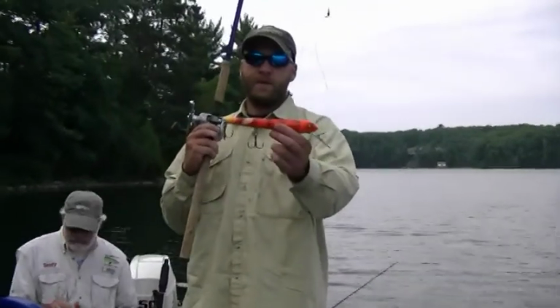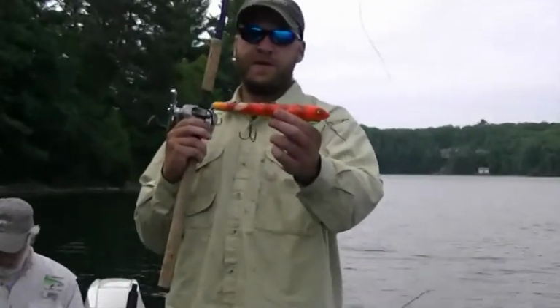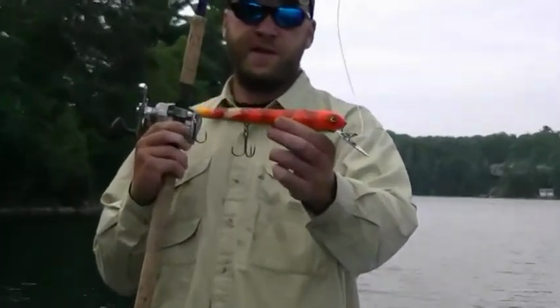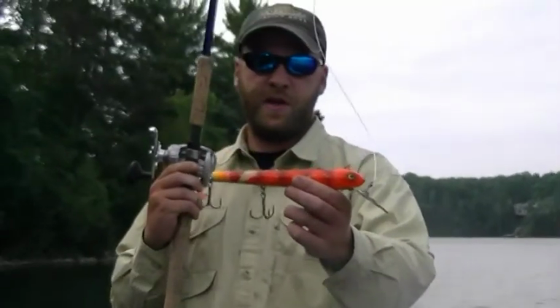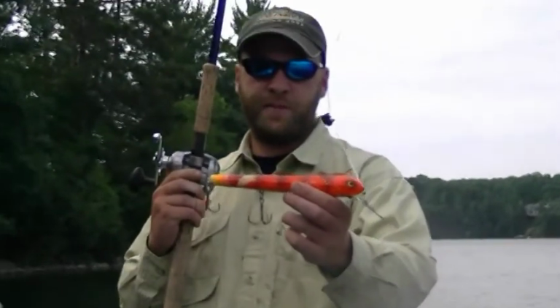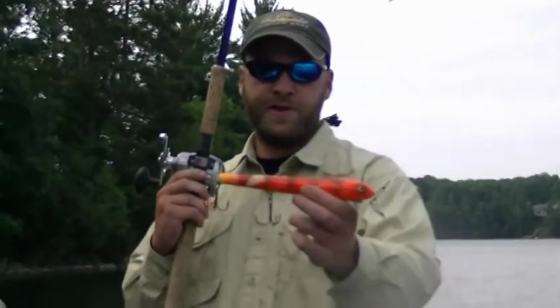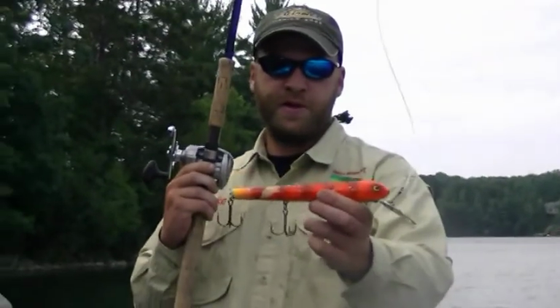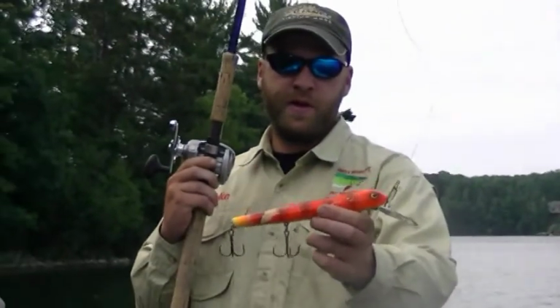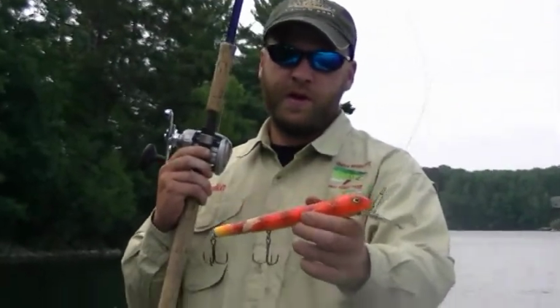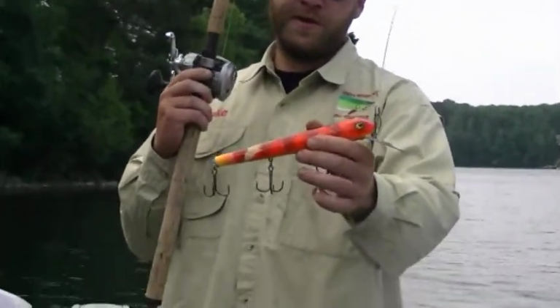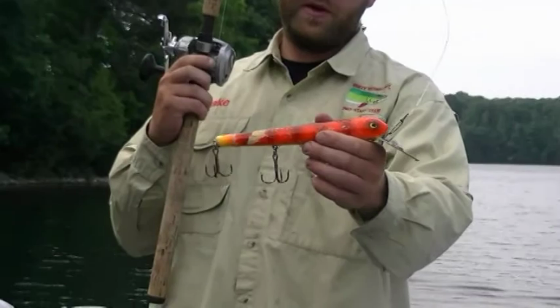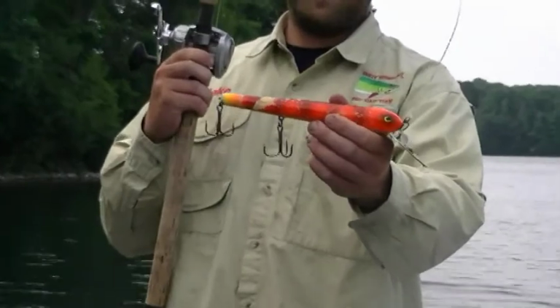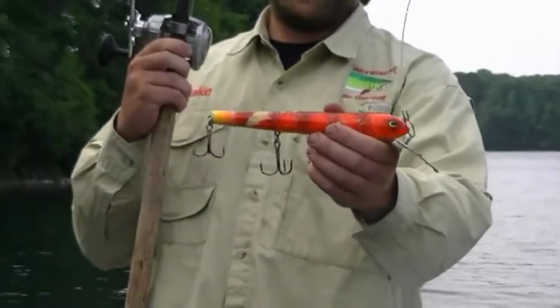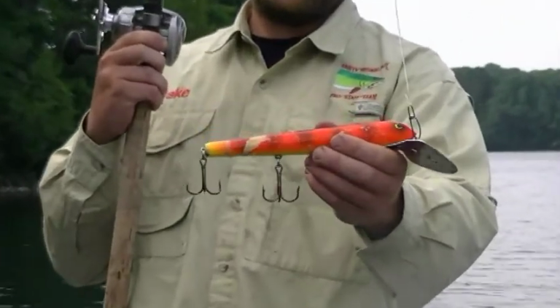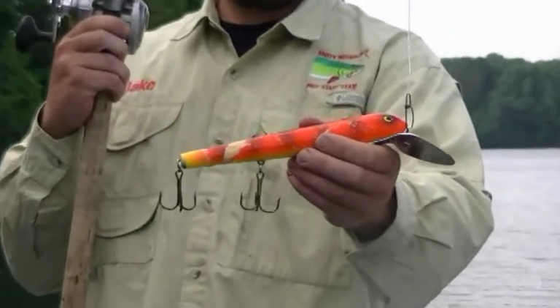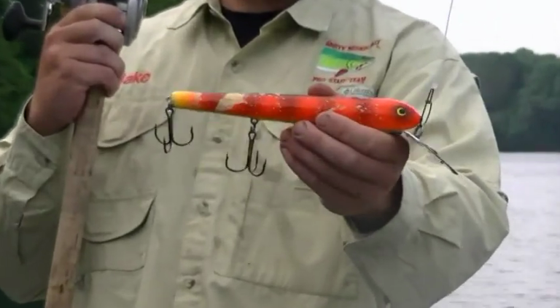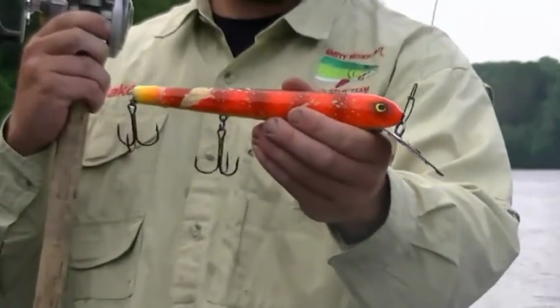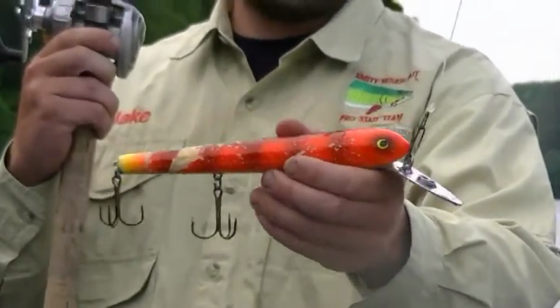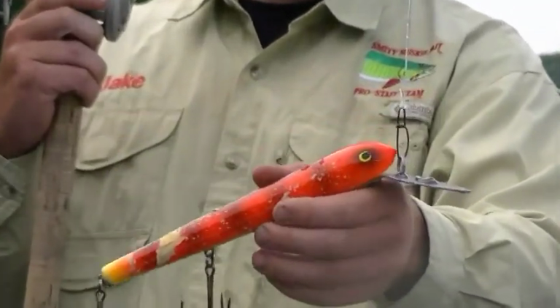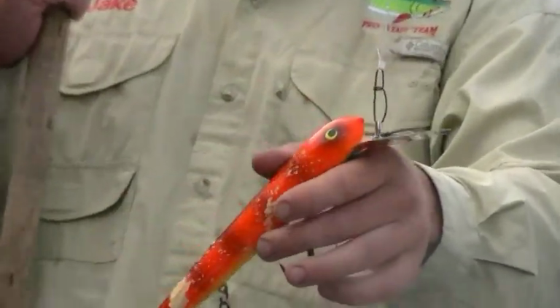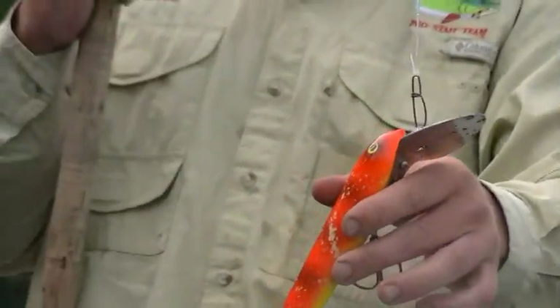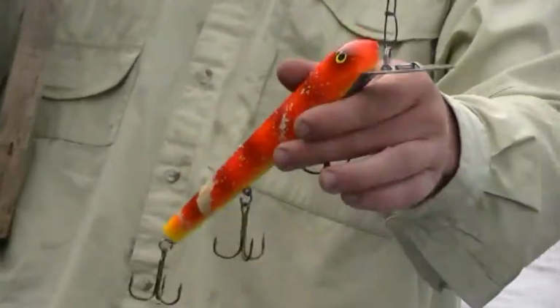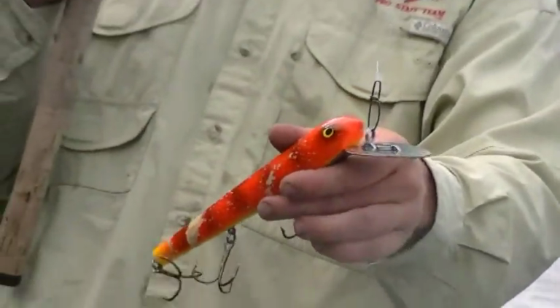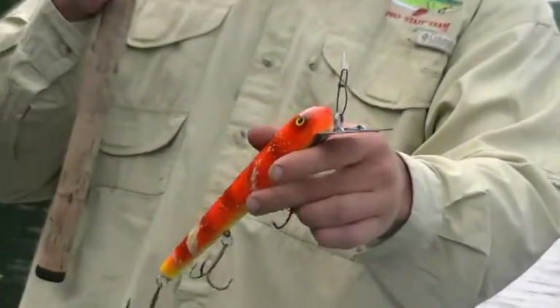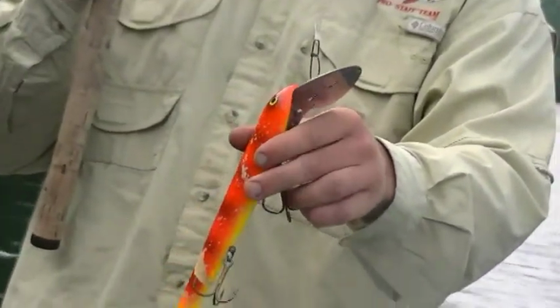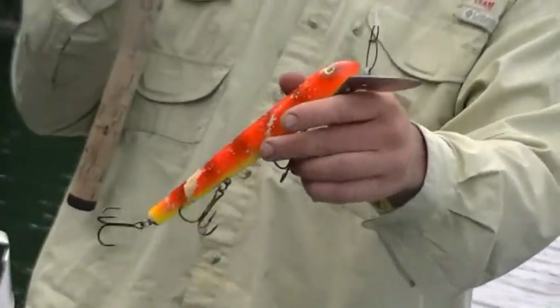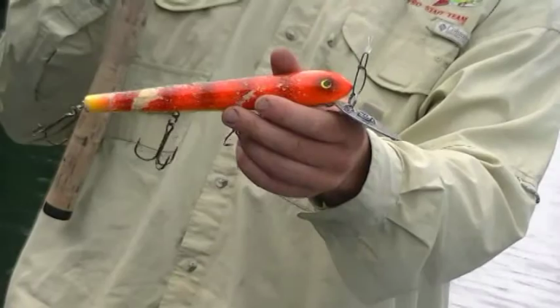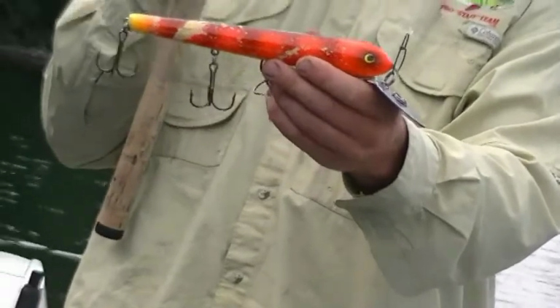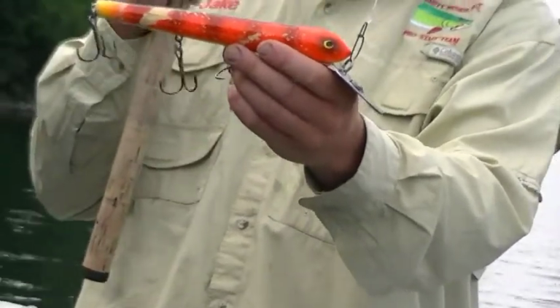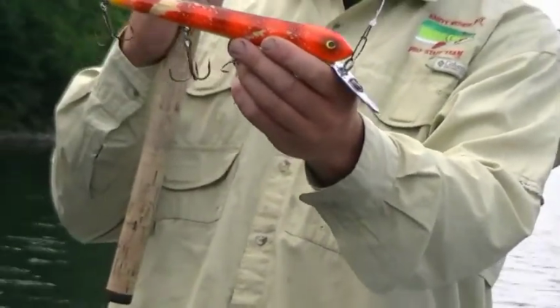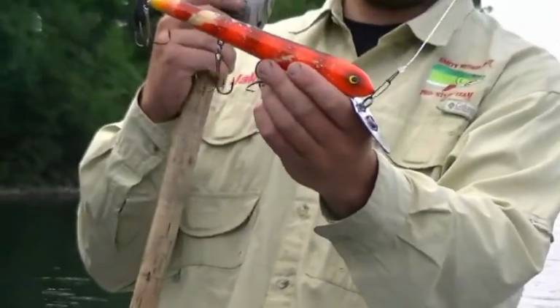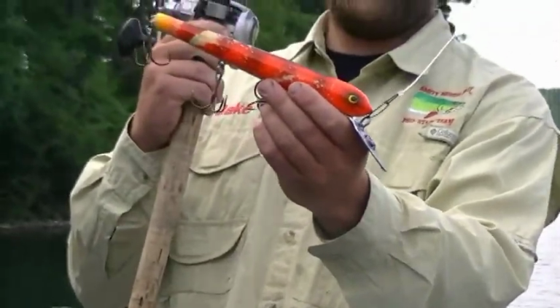This is the Smitty Deep Lunge. This lure is great for casting or trolling — it gets down pretty deep. Trolling, this will get down 25 feet.